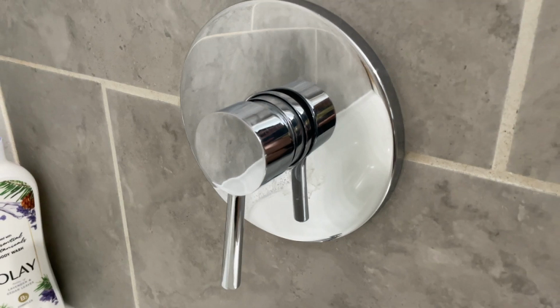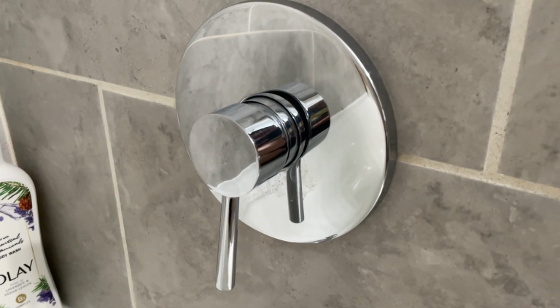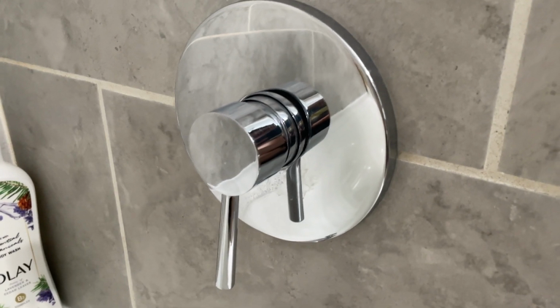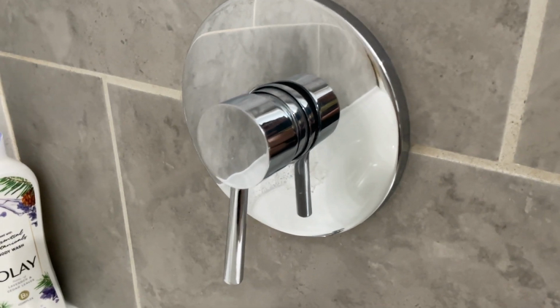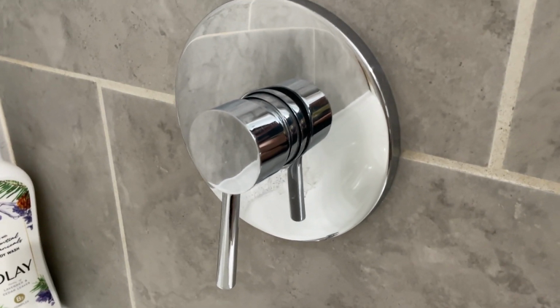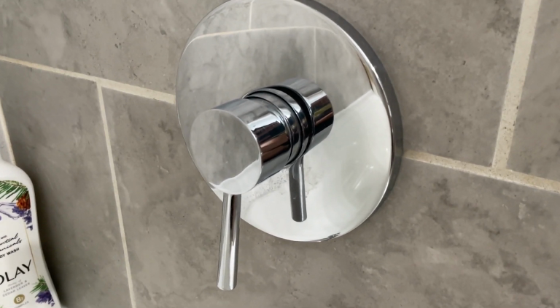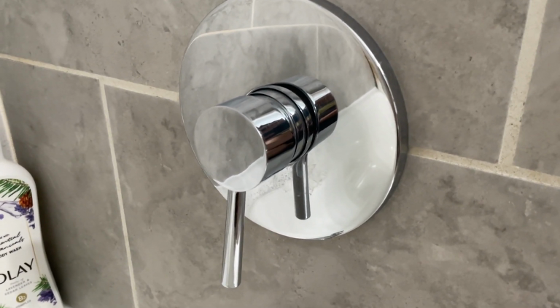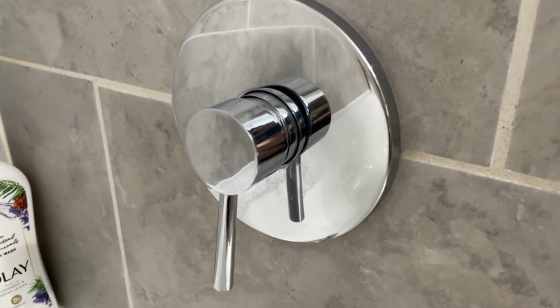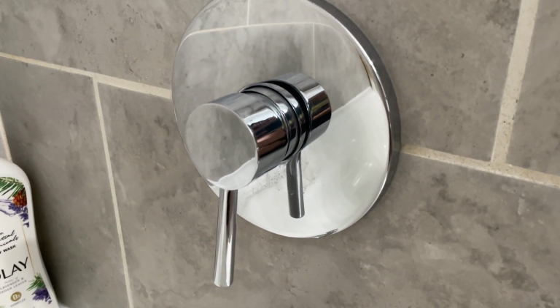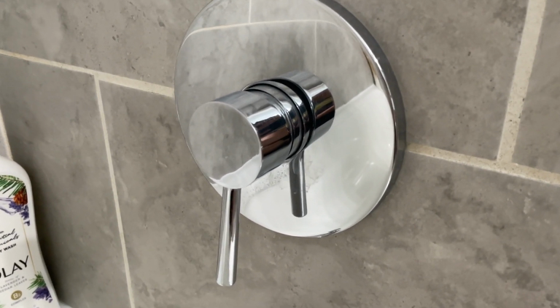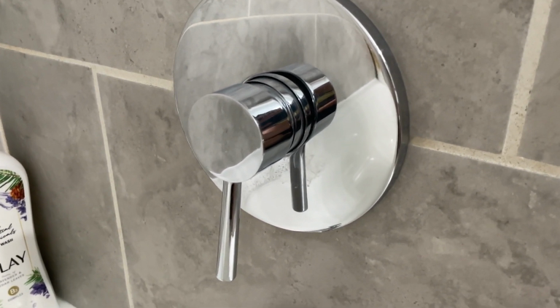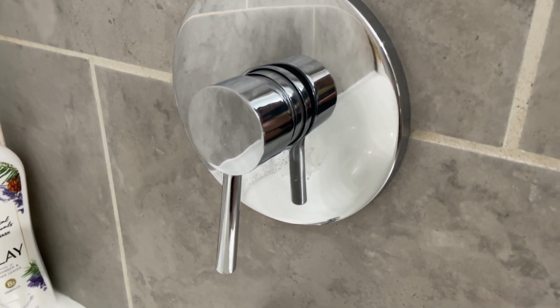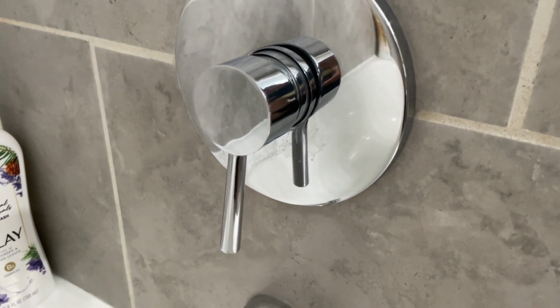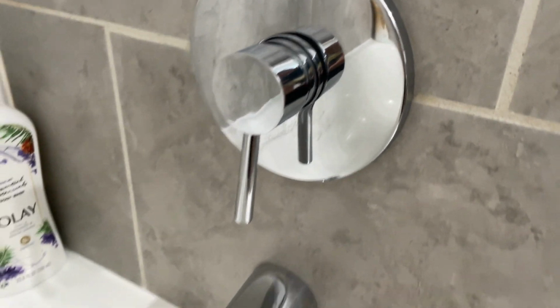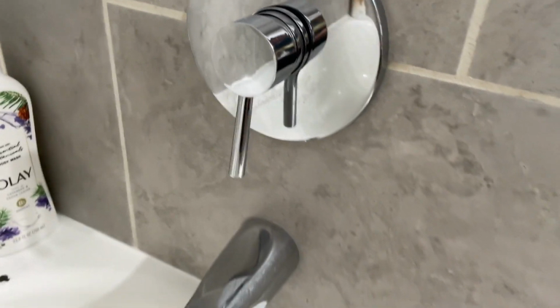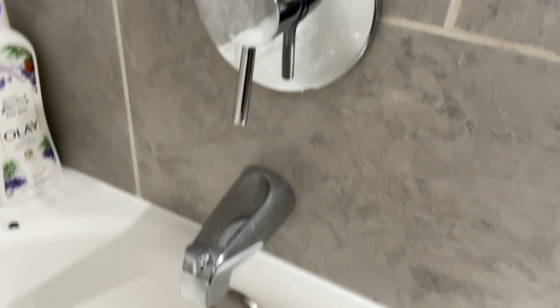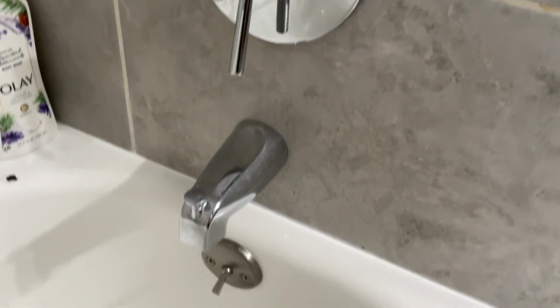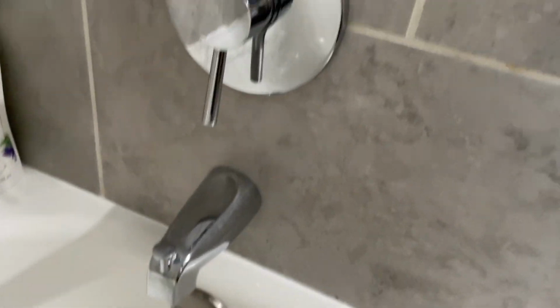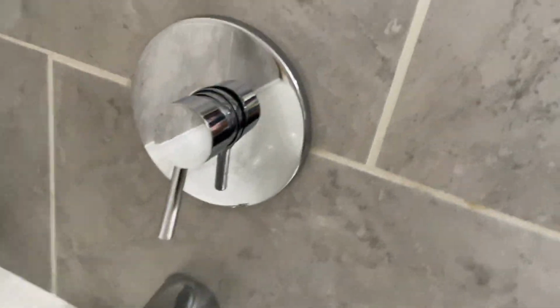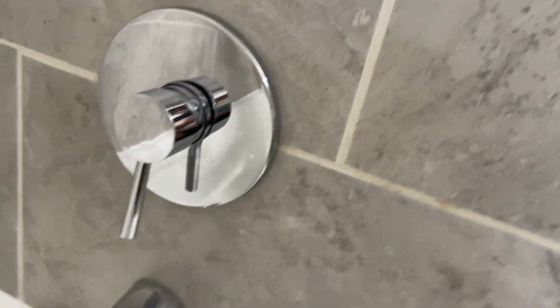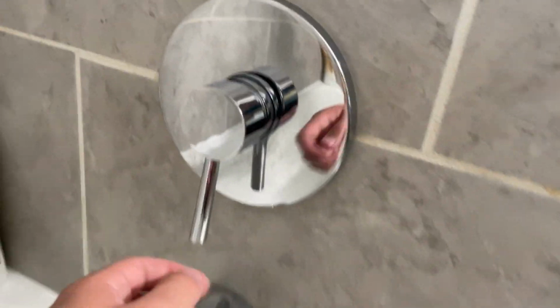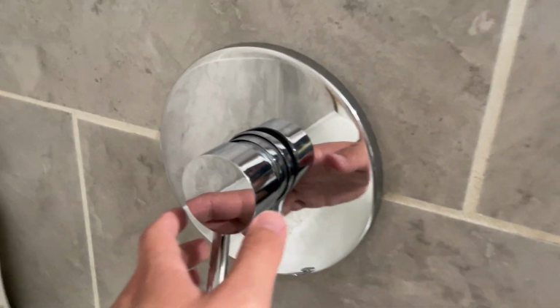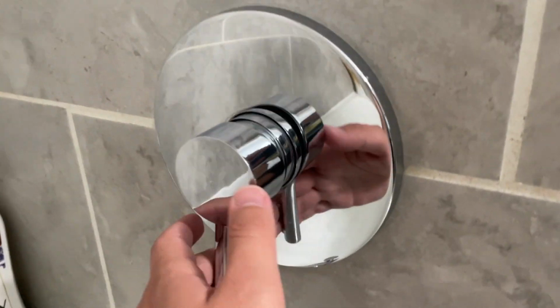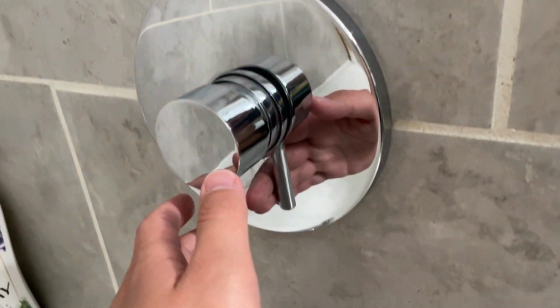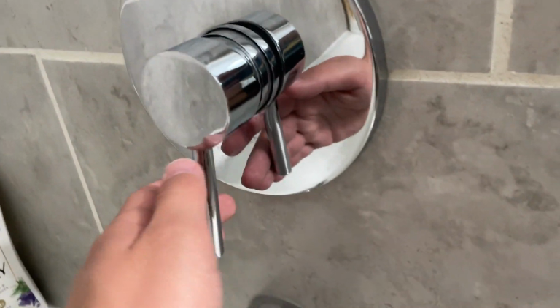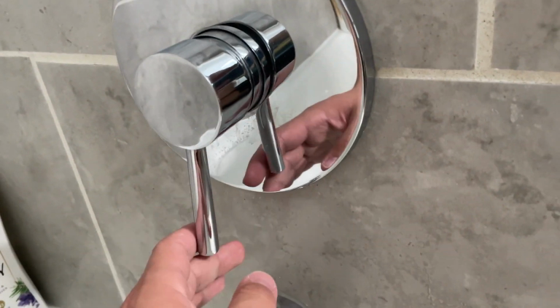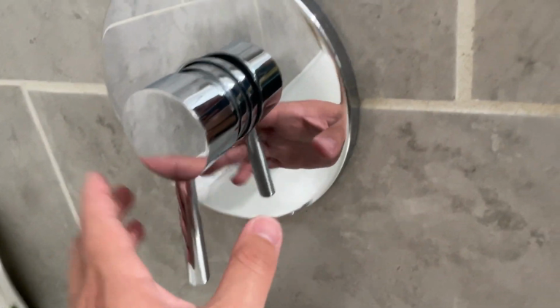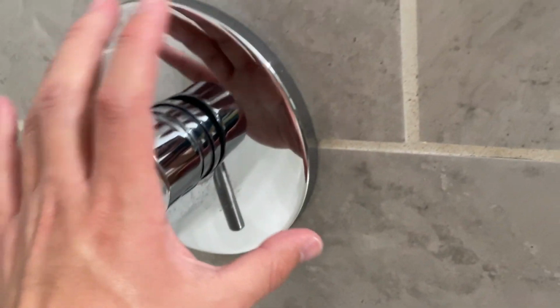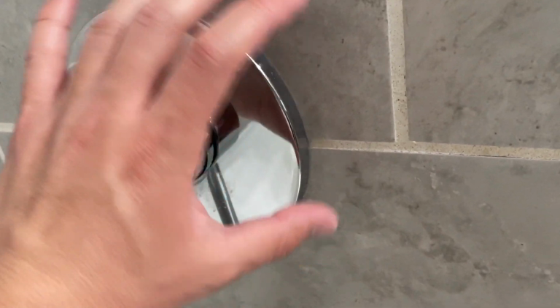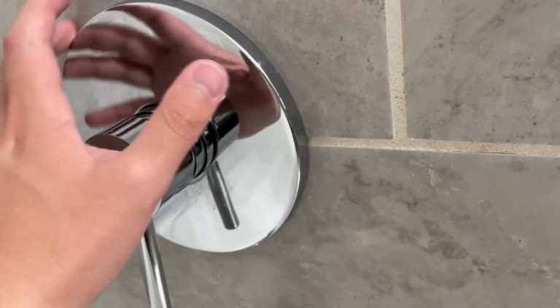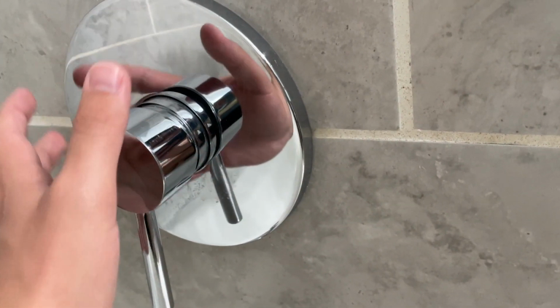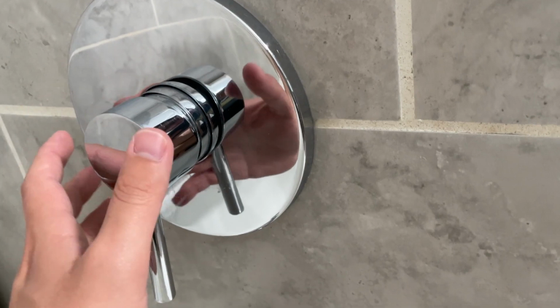Hey everybody, this is a quick review of this Kohler lever handle for your shower. I love this one just because of the stainless steel component.